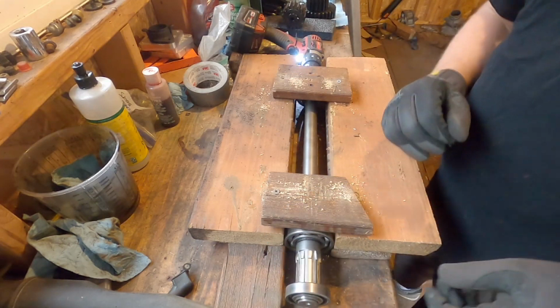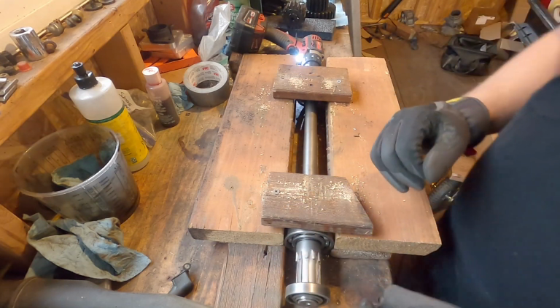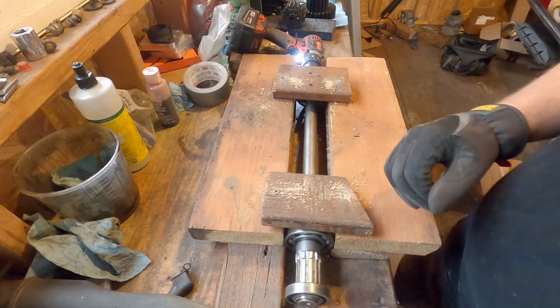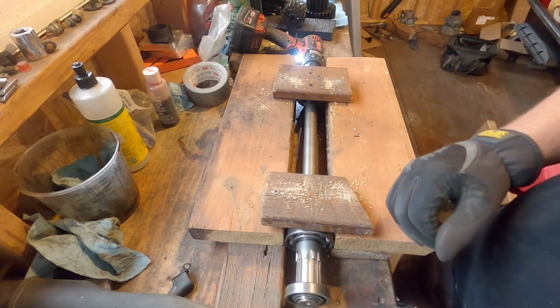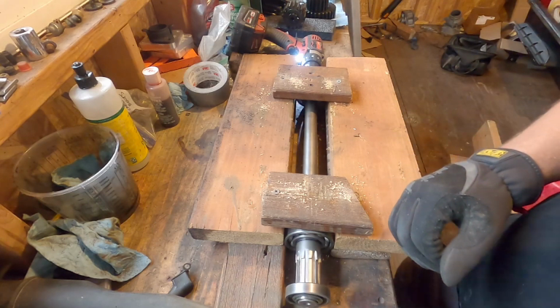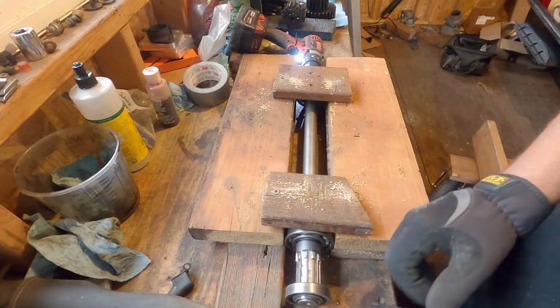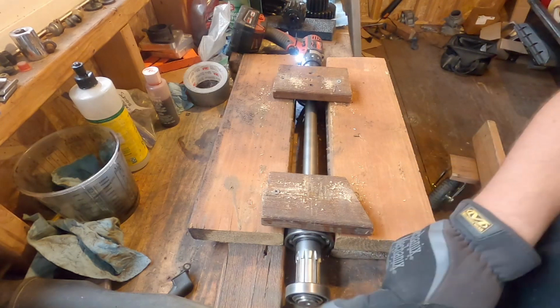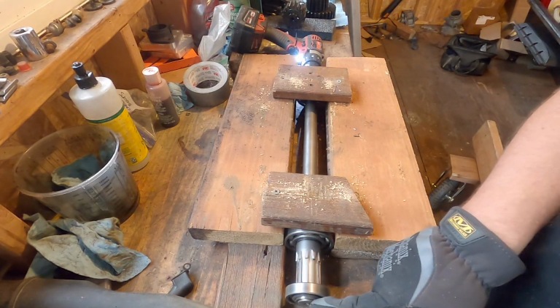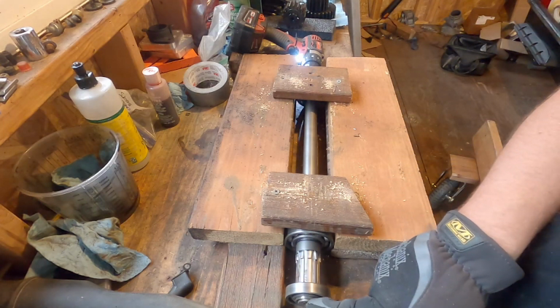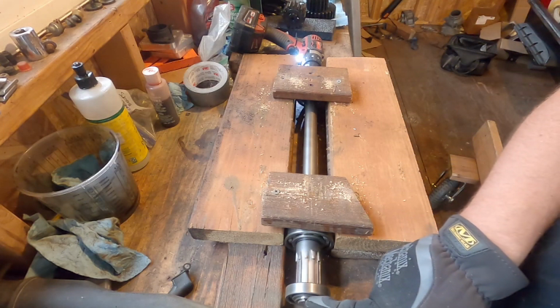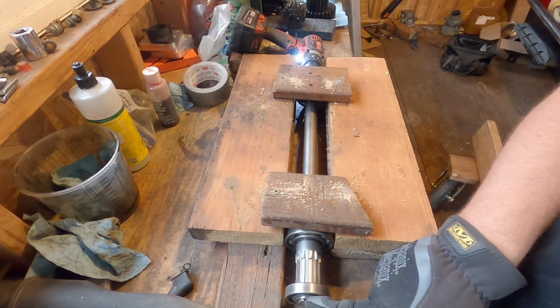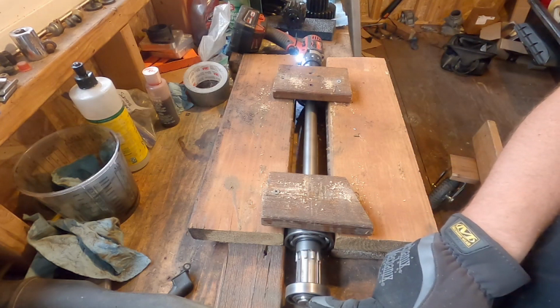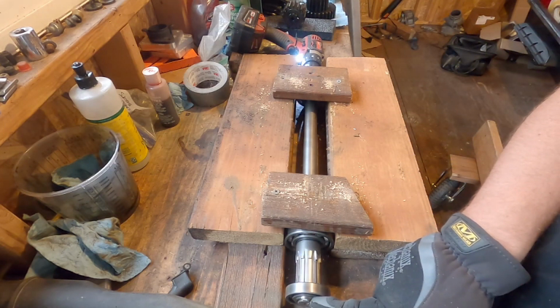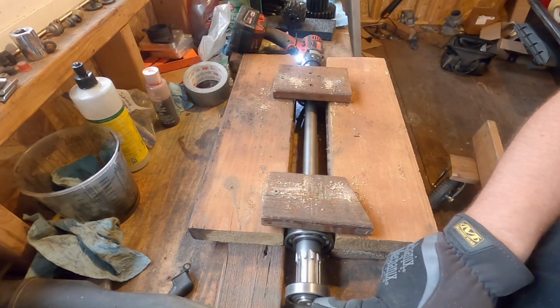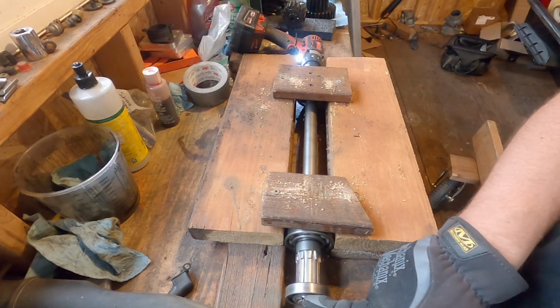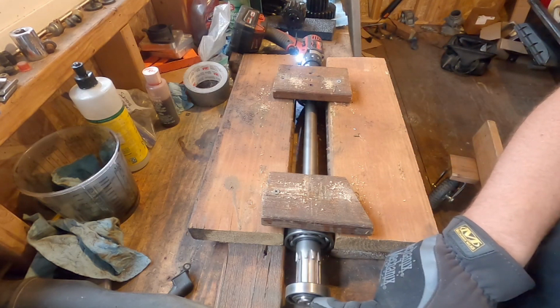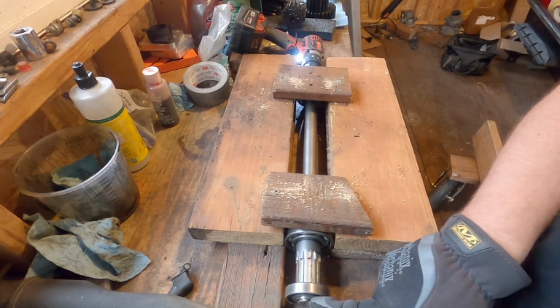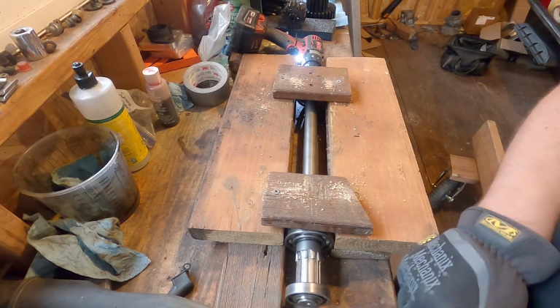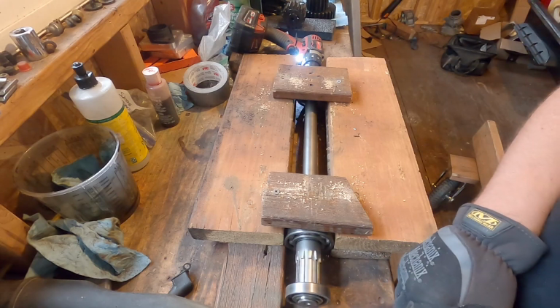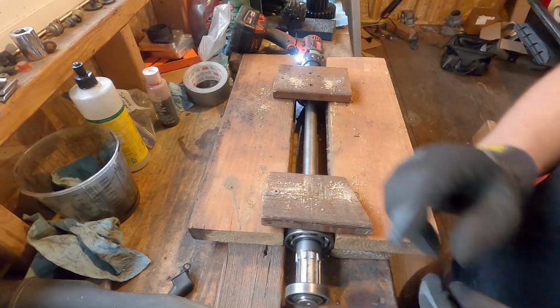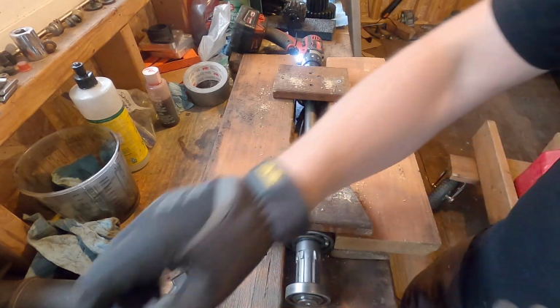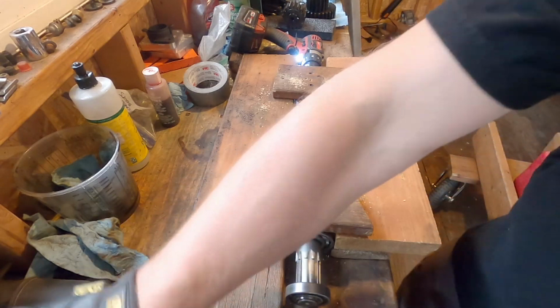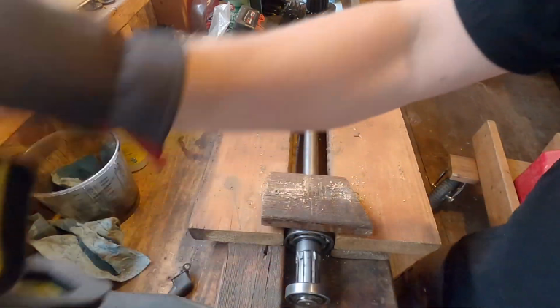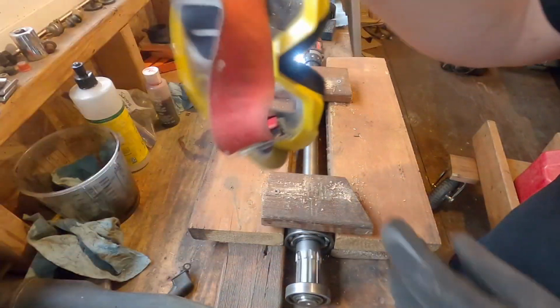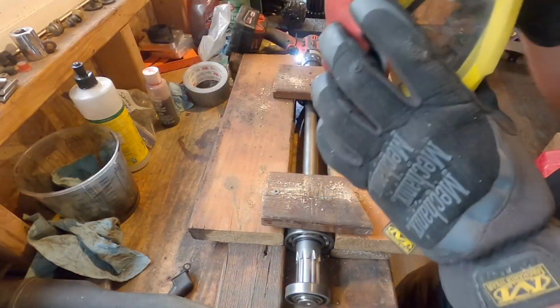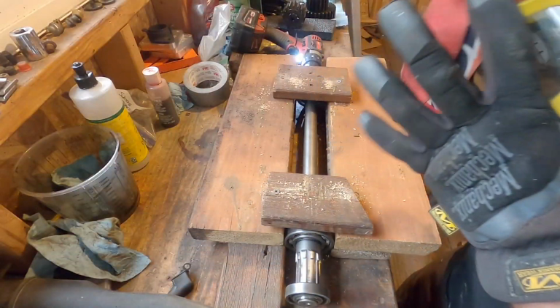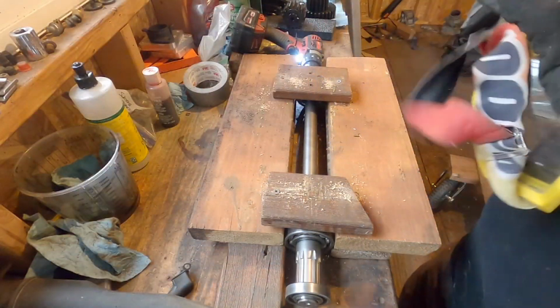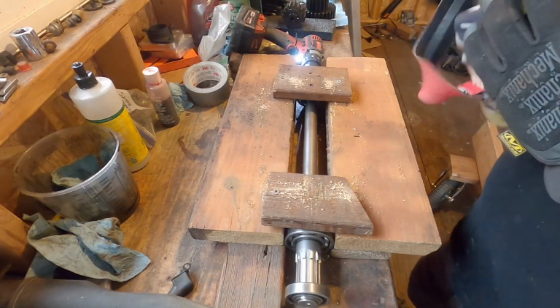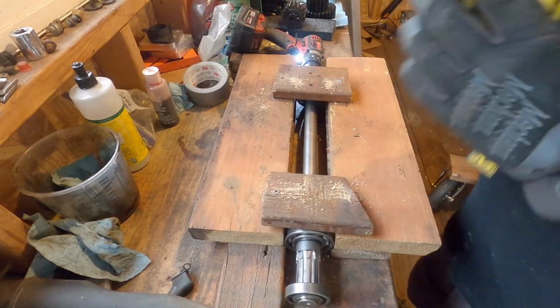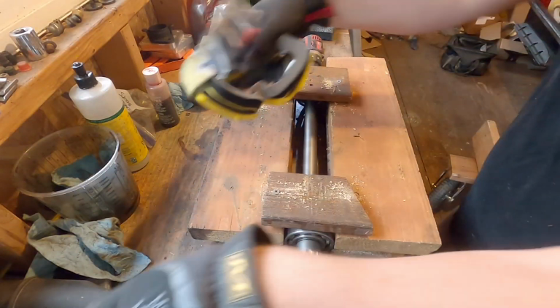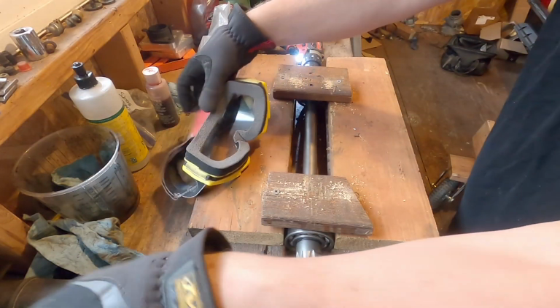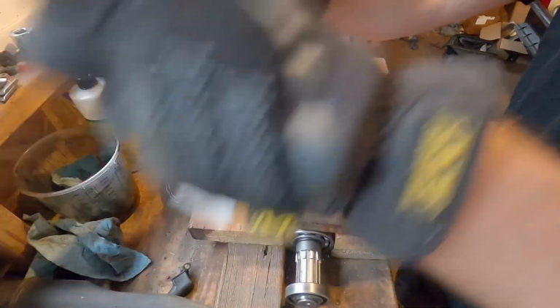Right now I'm cutting a little piece off the end here. I'm going to go ahead and finish it up right now so you guys can see.